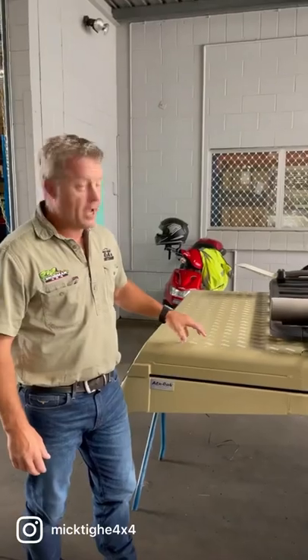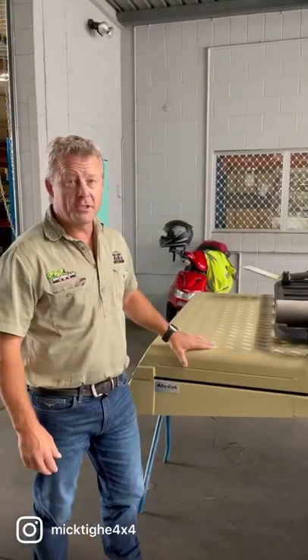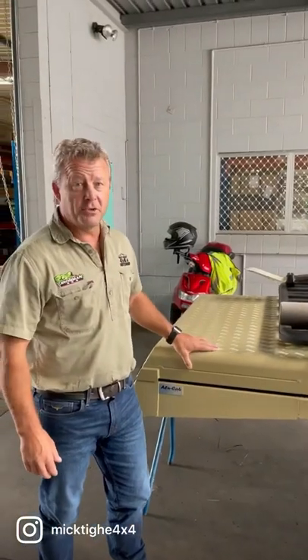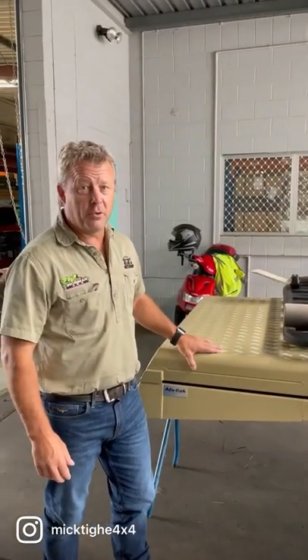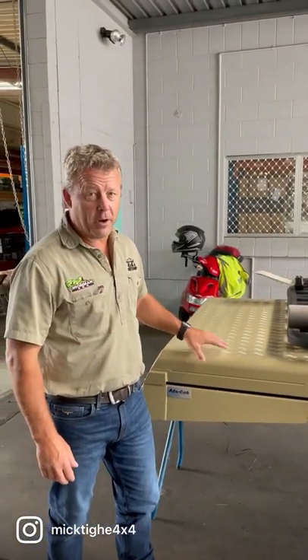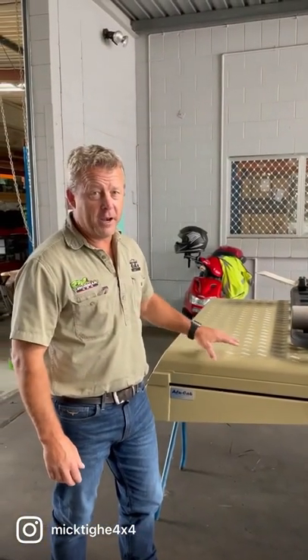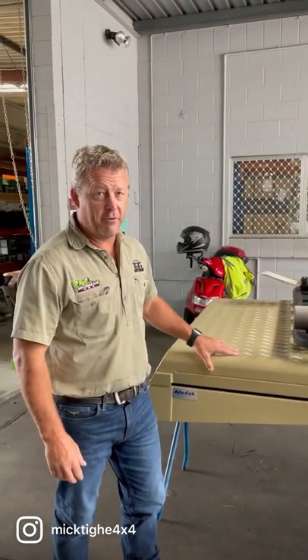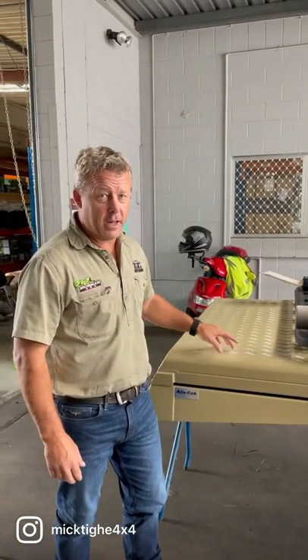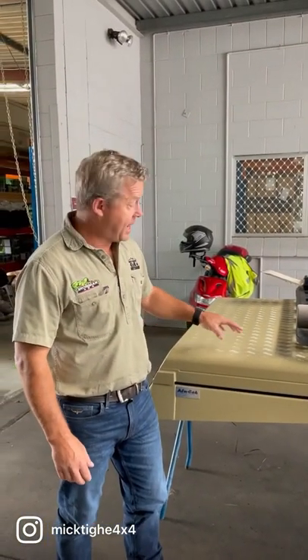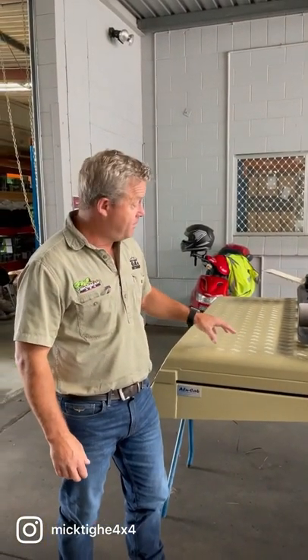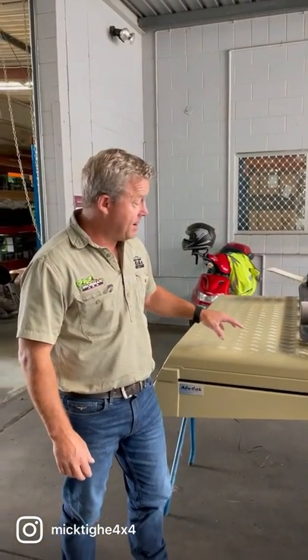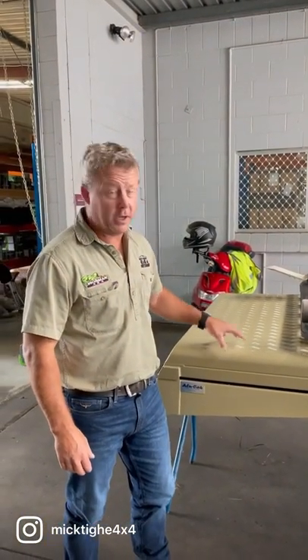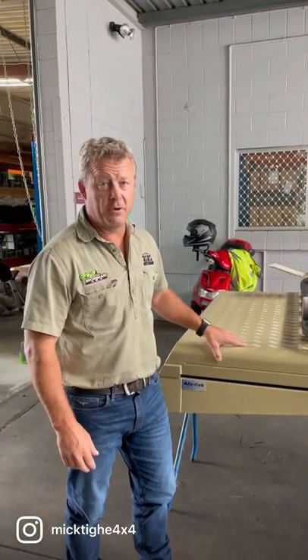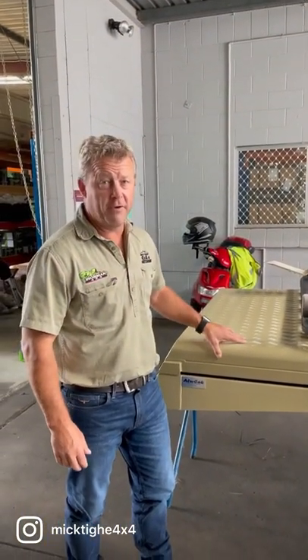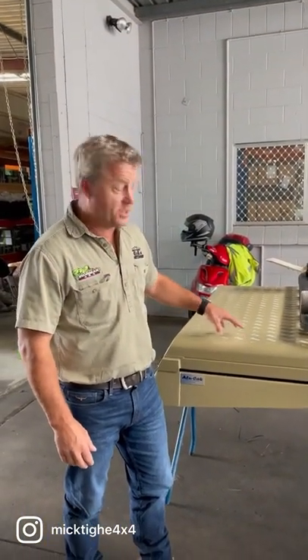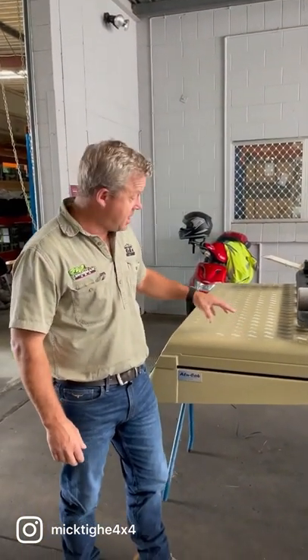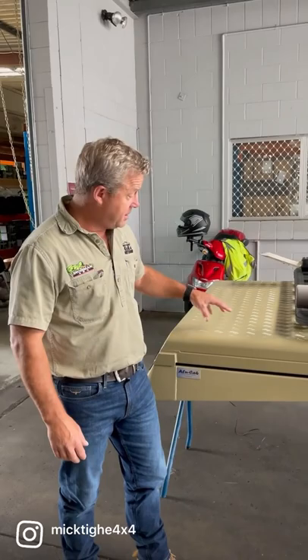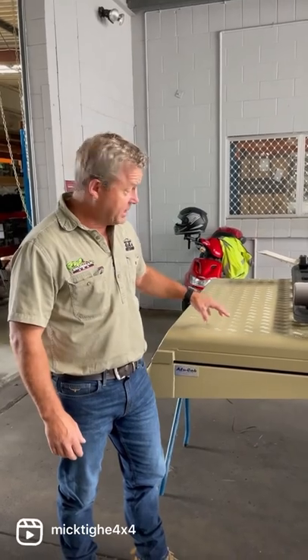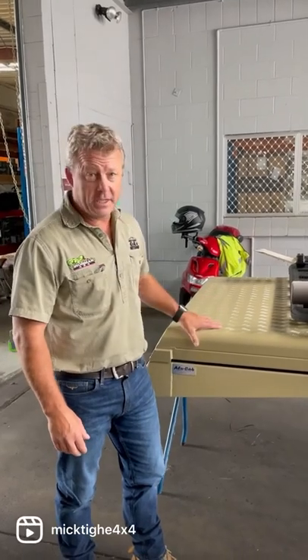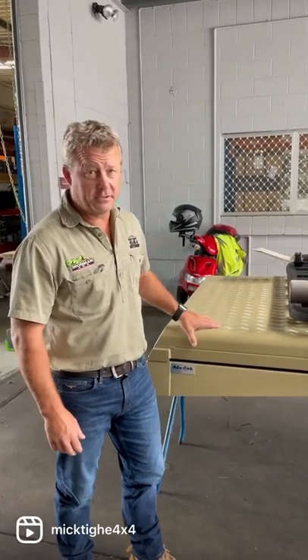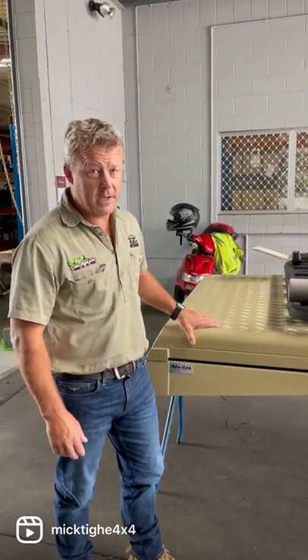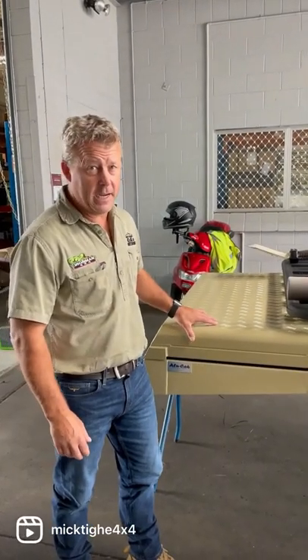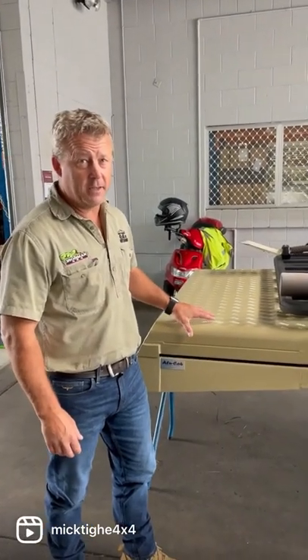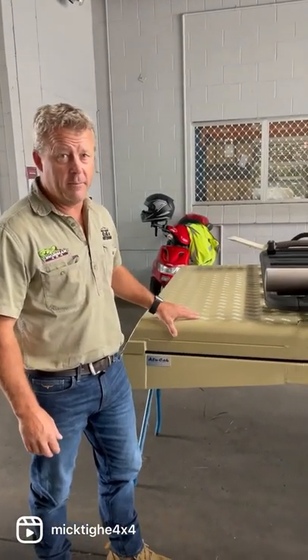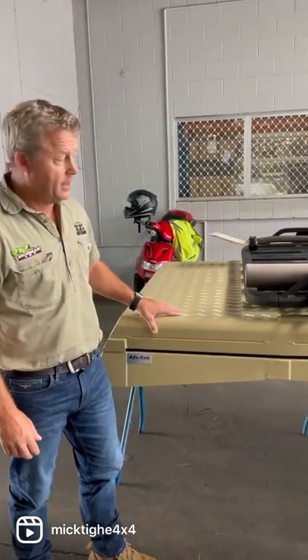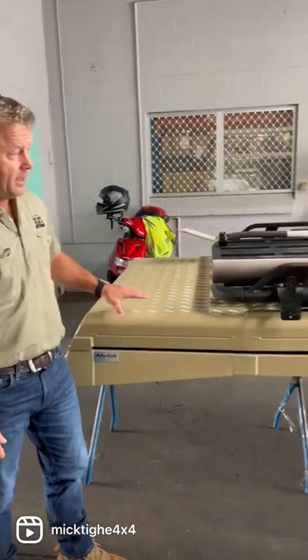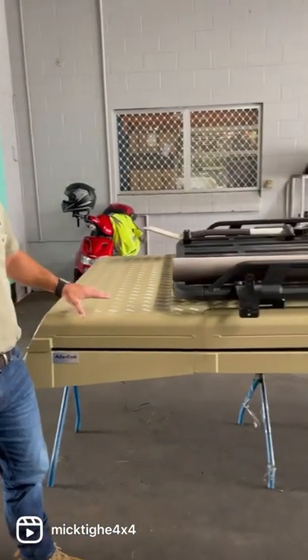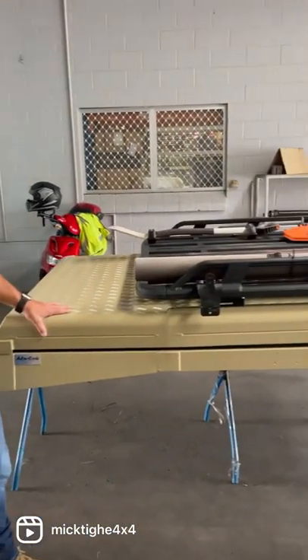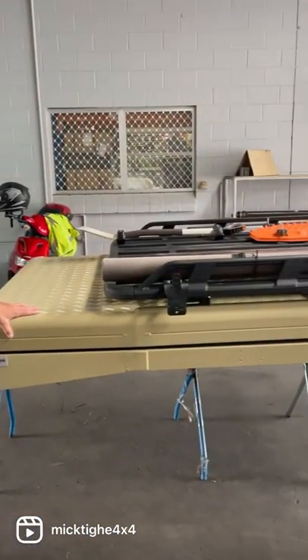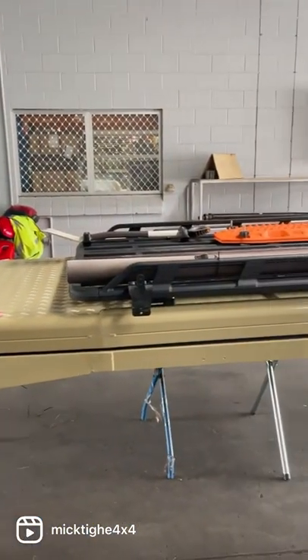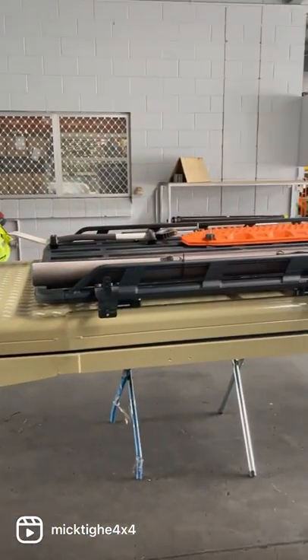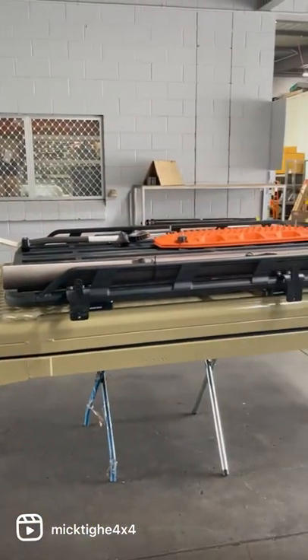Hey guys, just thought I'd do a quick product rundown for you on the Alucab Hercules roof conversion. 78 Series Troopy coming in at the moment — the roof conversion is ready to go.